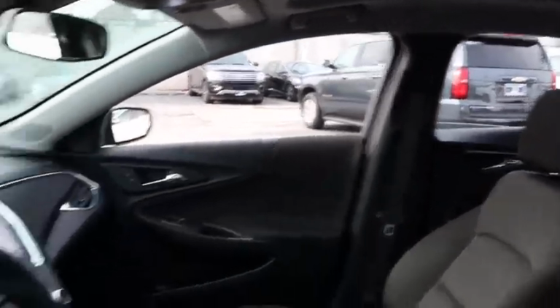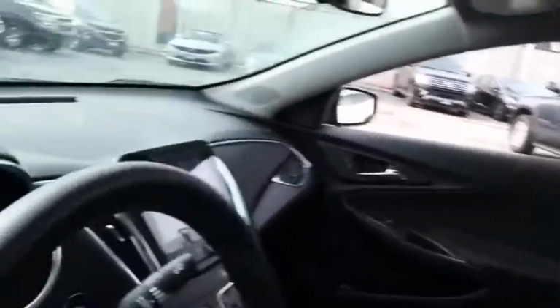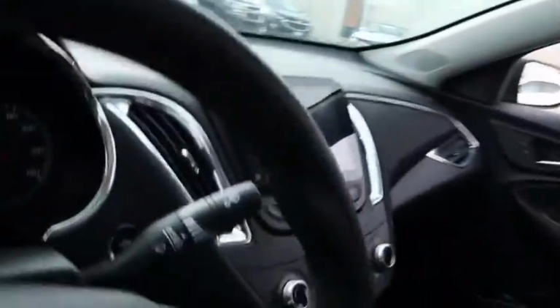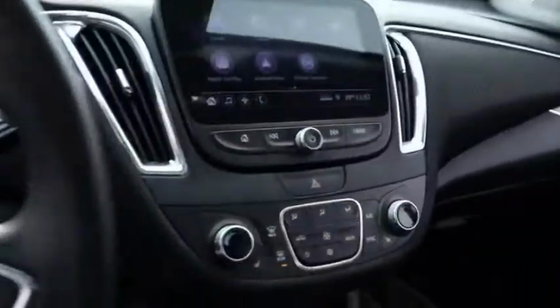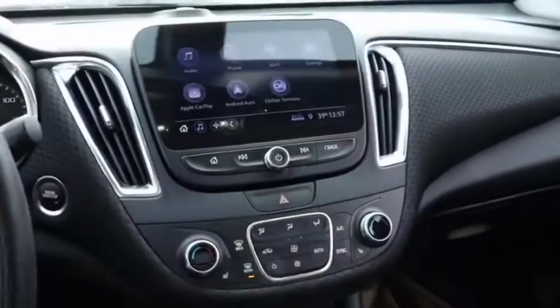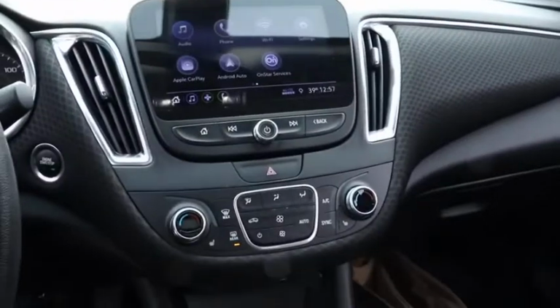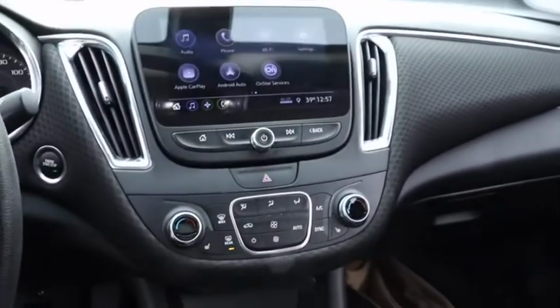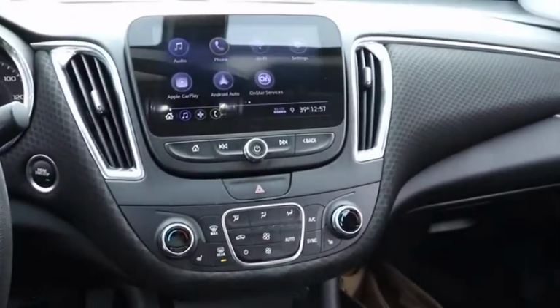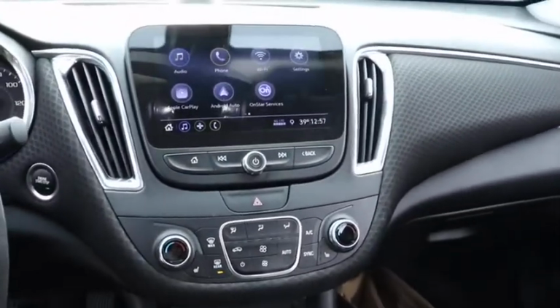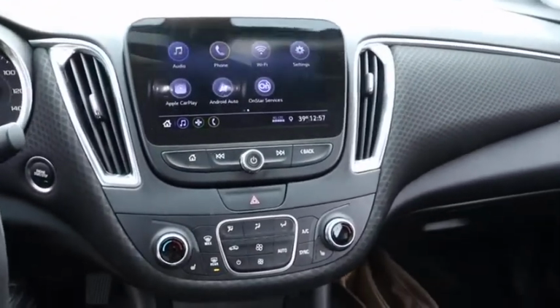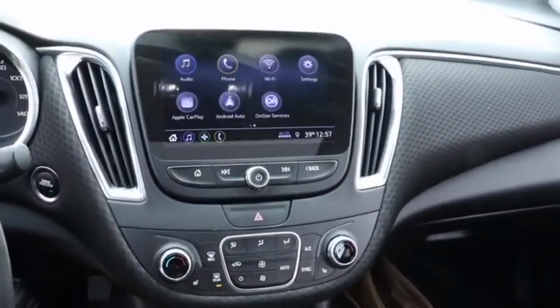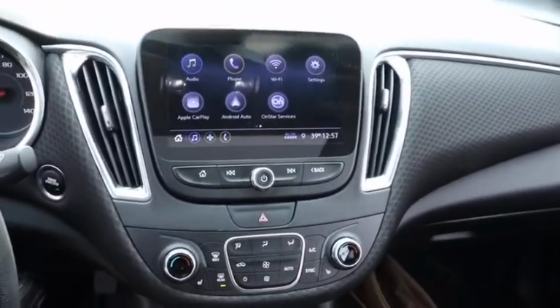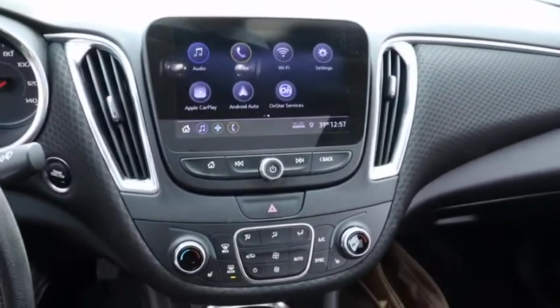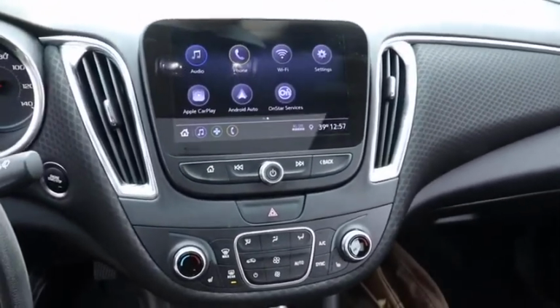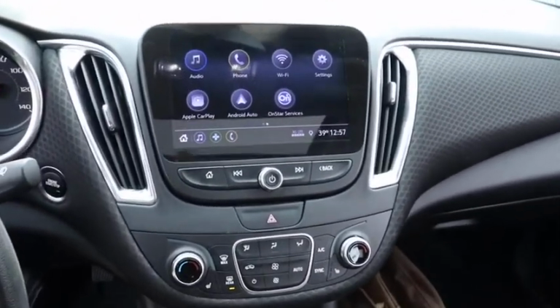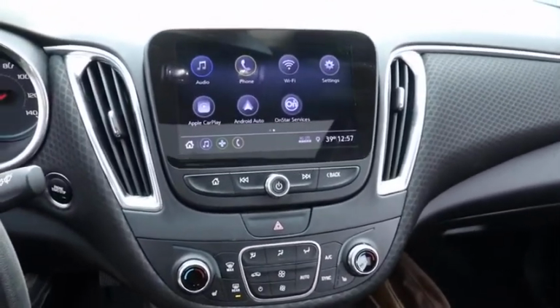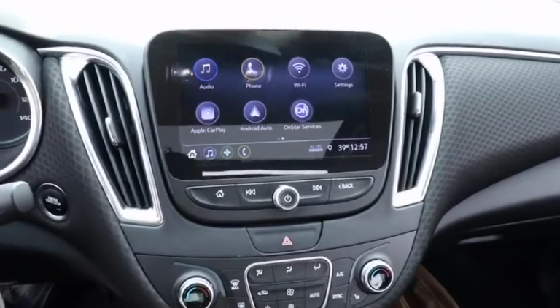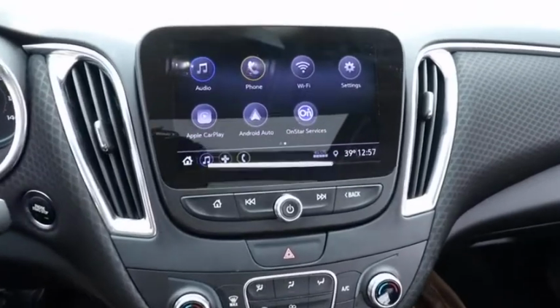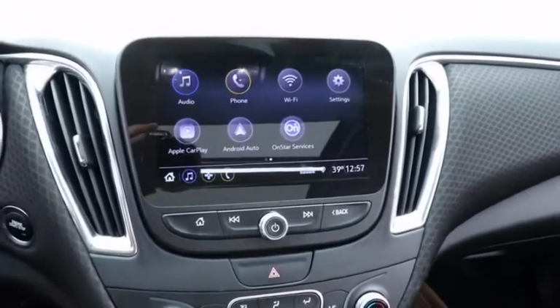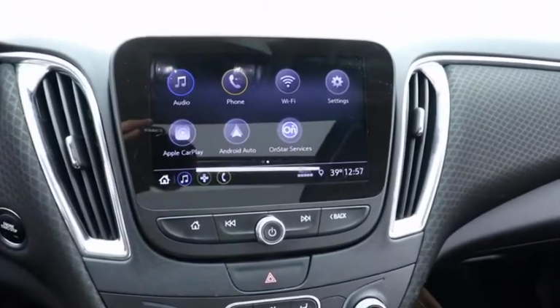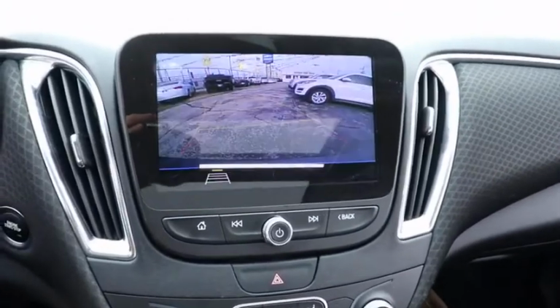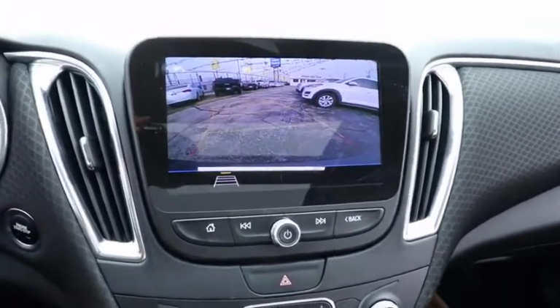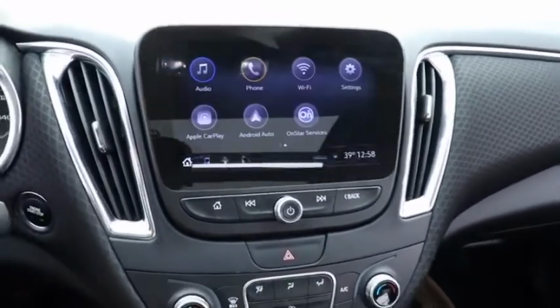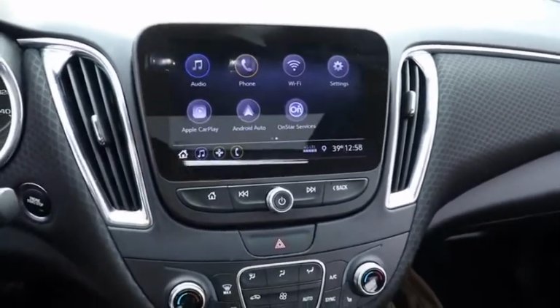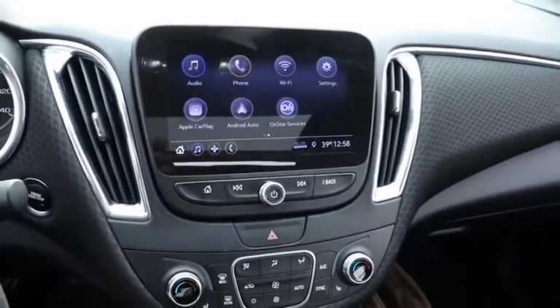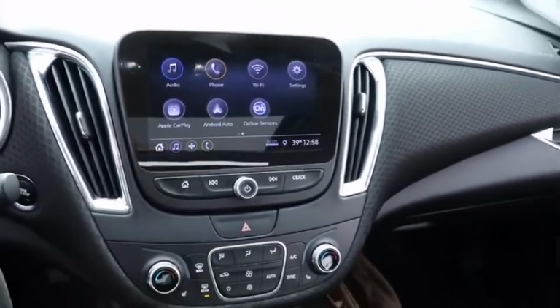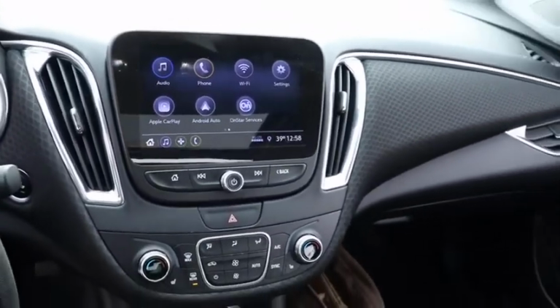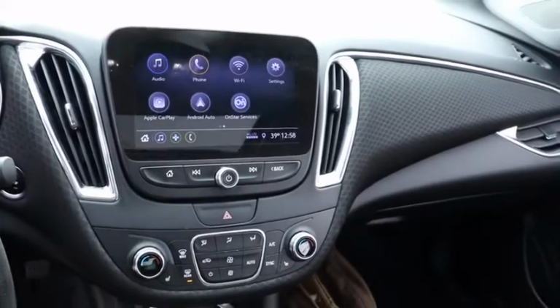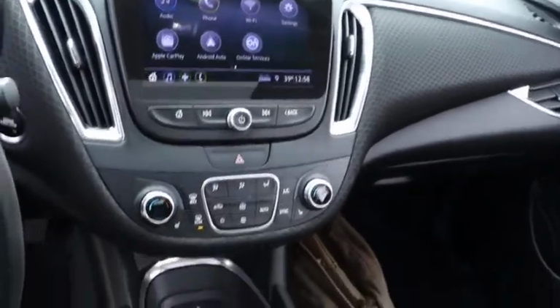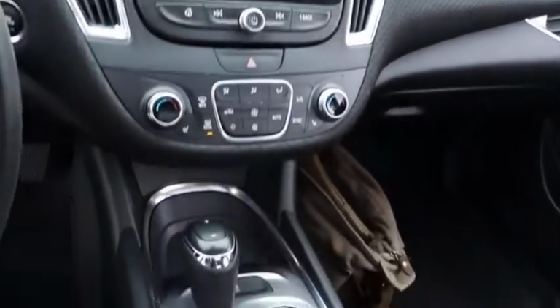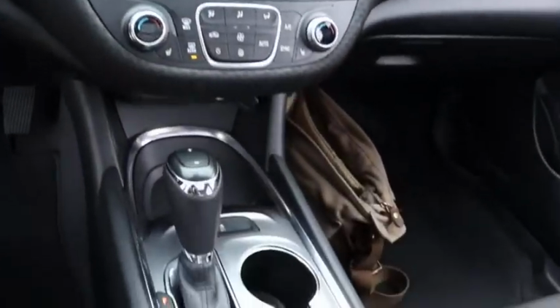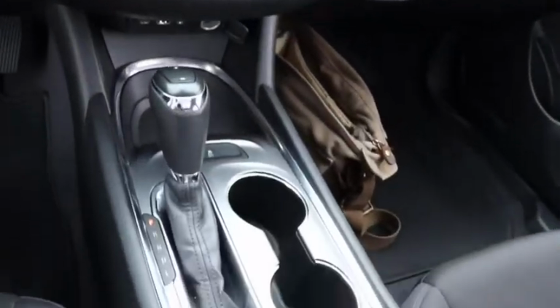Heated front seats, trip computer, electronic stability control, heated front driver and passenger seats, compass, power windows, remote keyless entry, brake assist, tachometer, panic alarm, overhead console, driver vanity mirror.